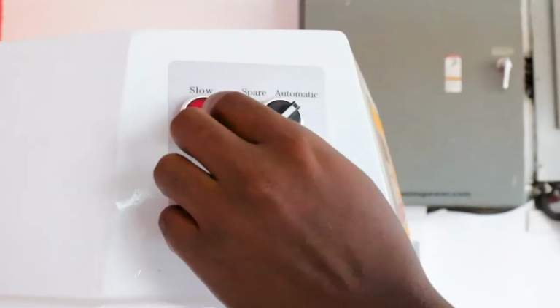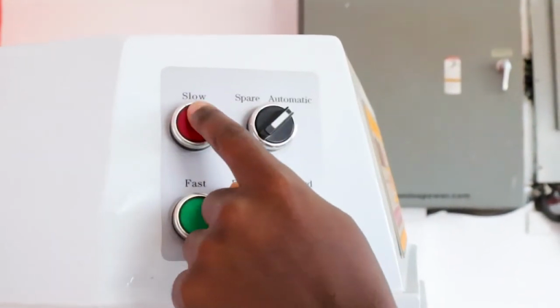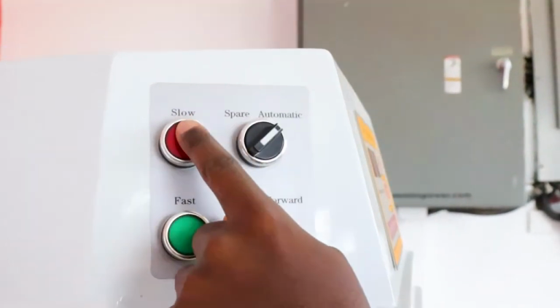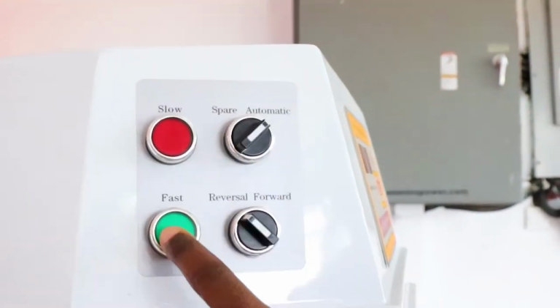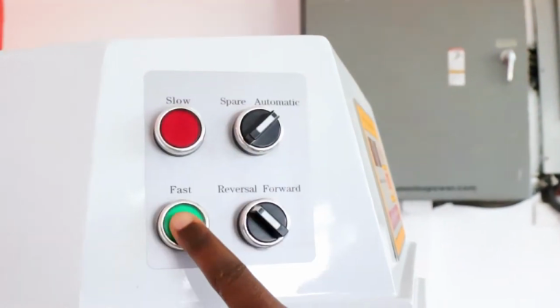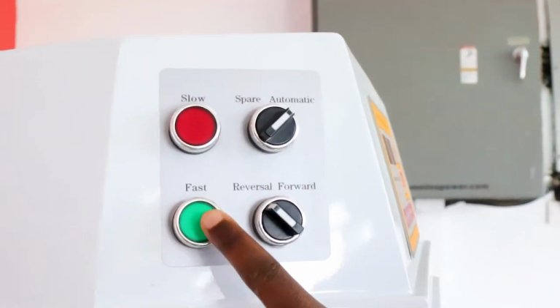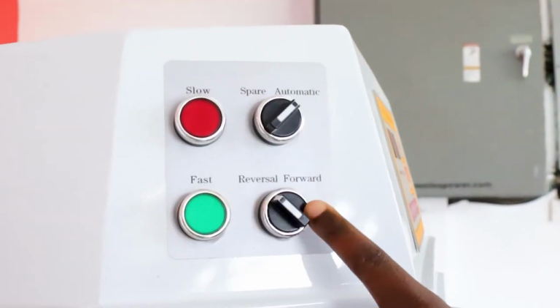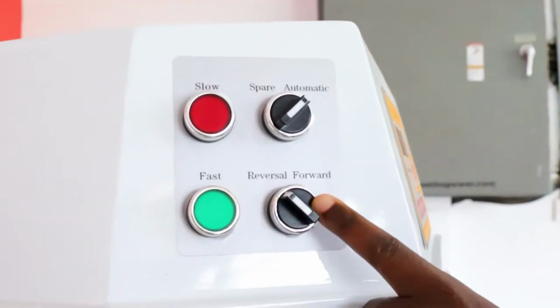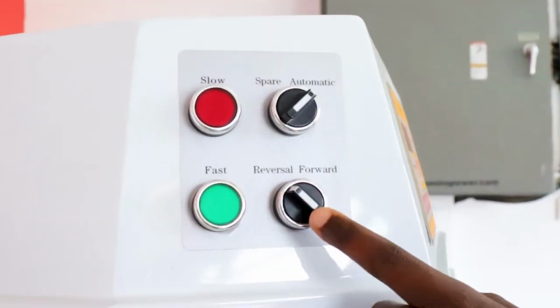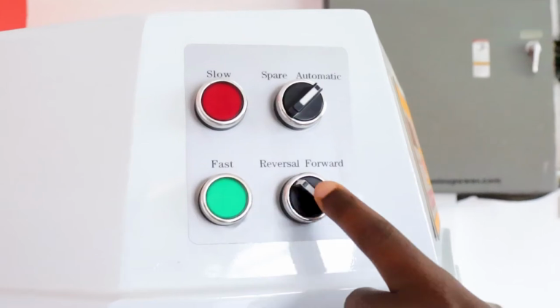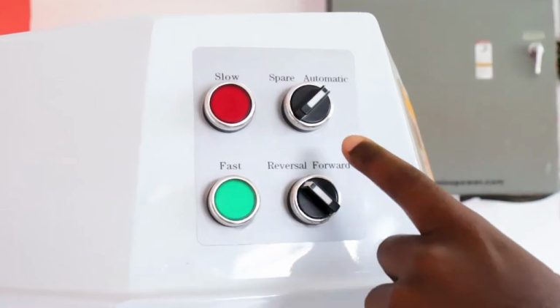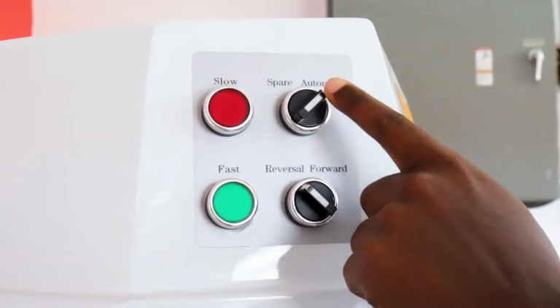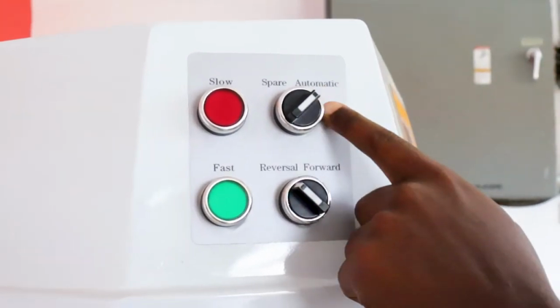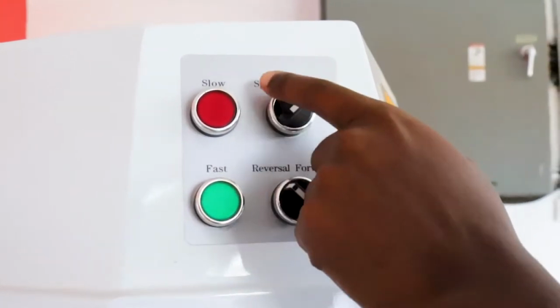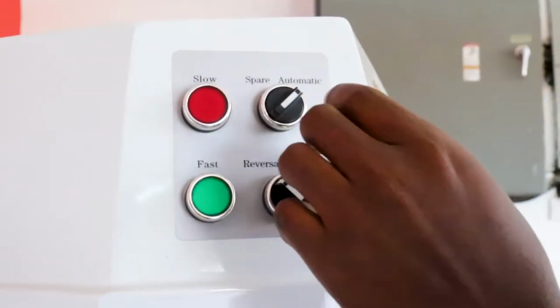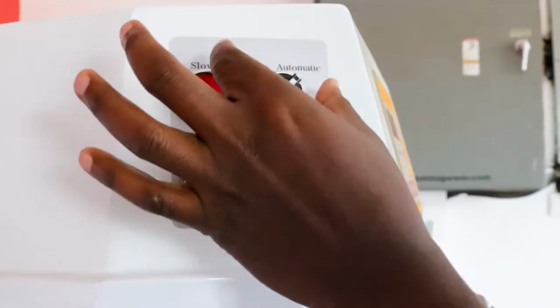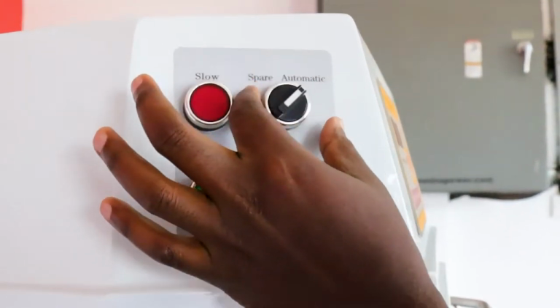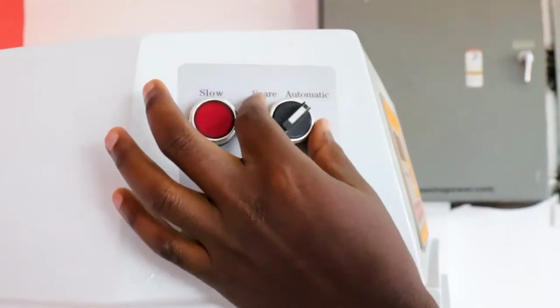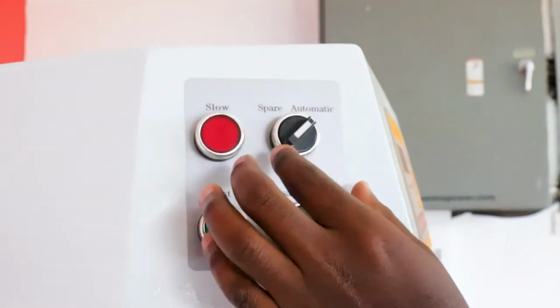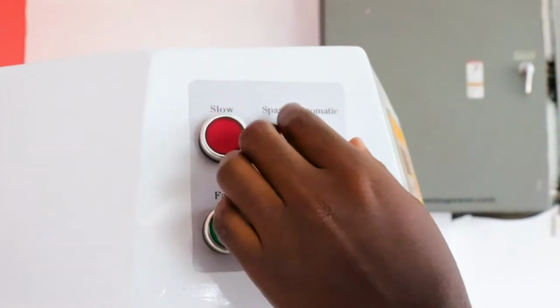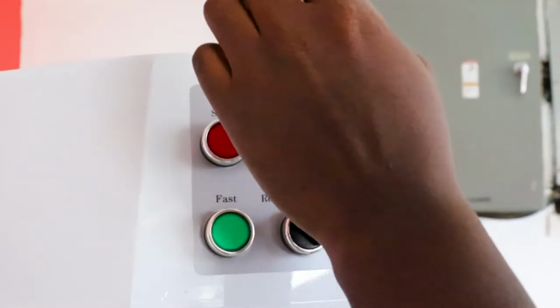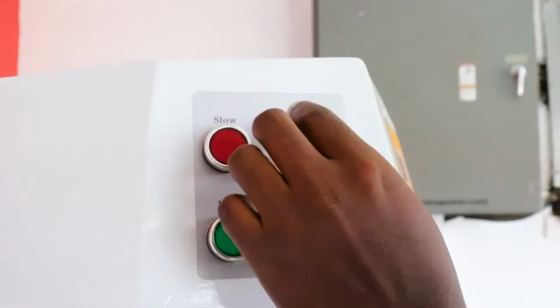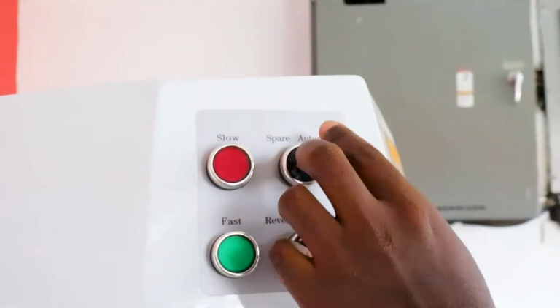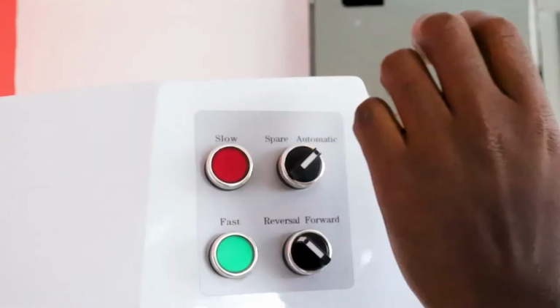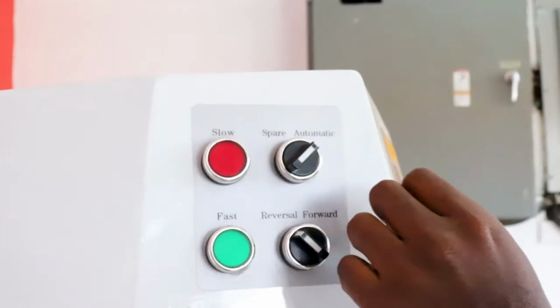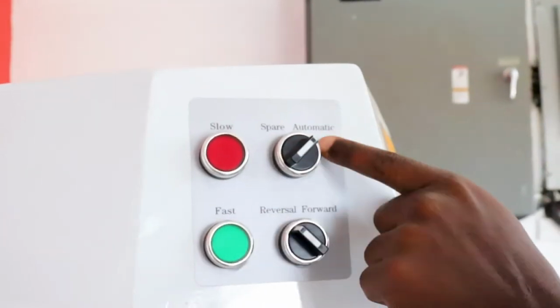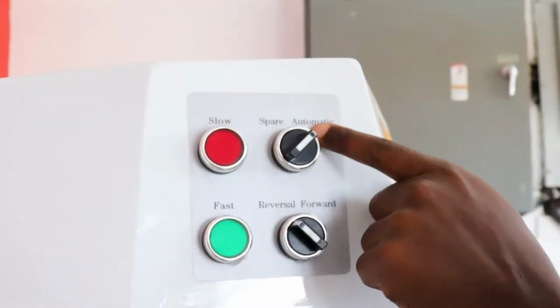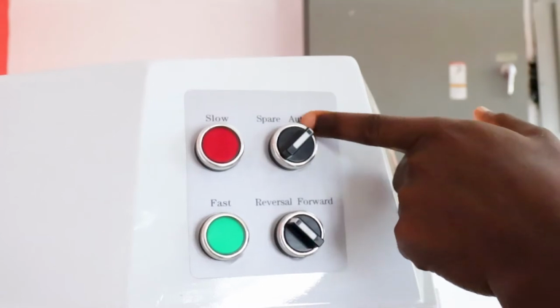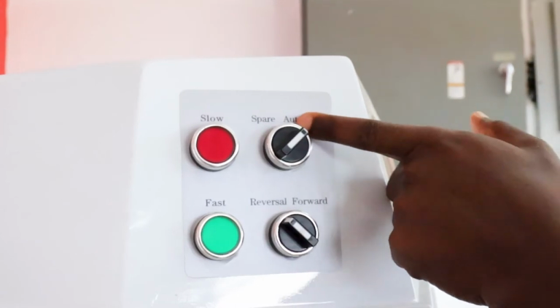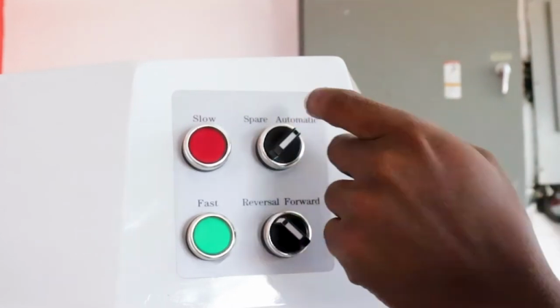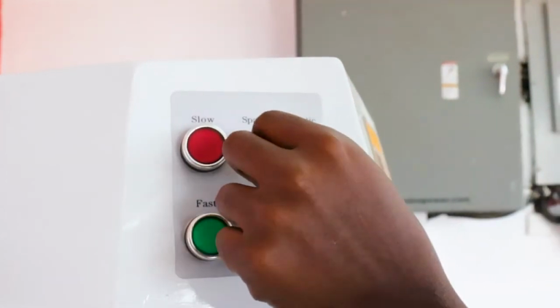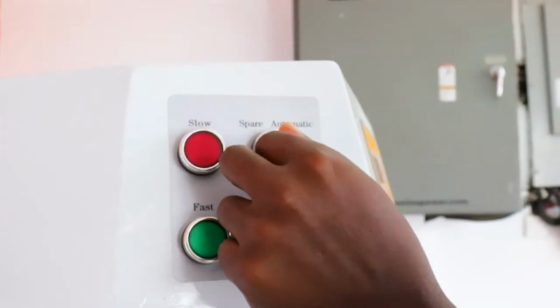On the manual panel we have slow, fast, reverse, and forward for the bowl, as well as spare and automatic. This is where we focus — because to use manual, you need to move the knob from automatic to spare.